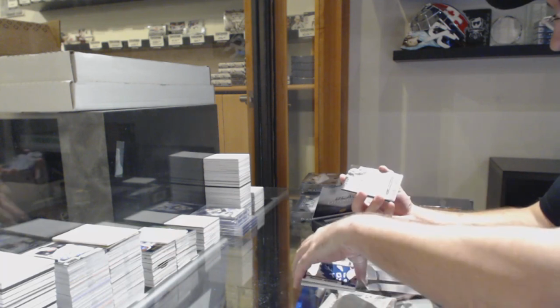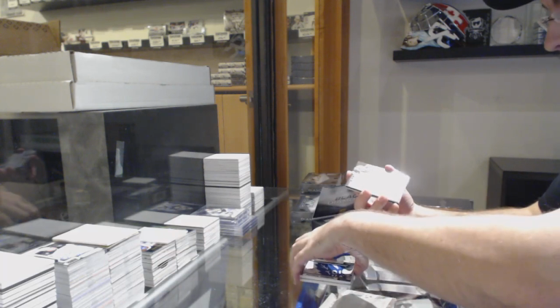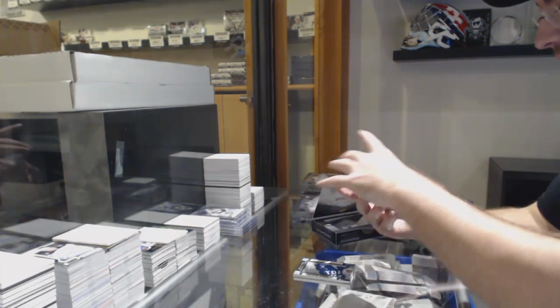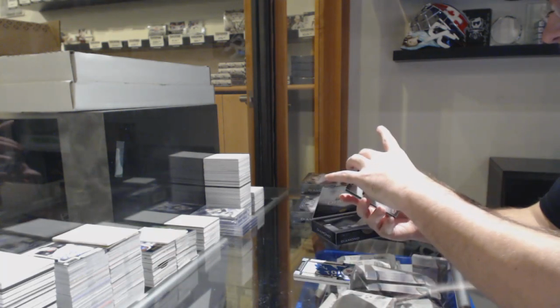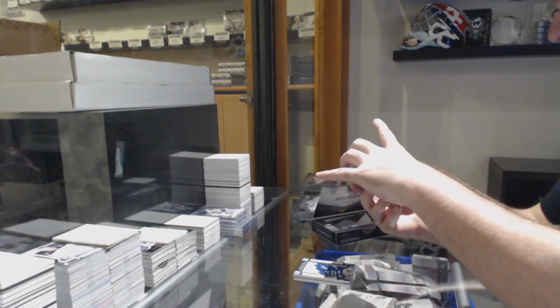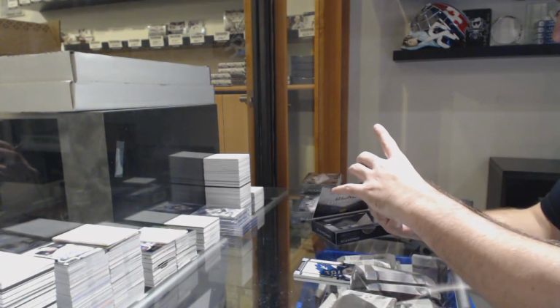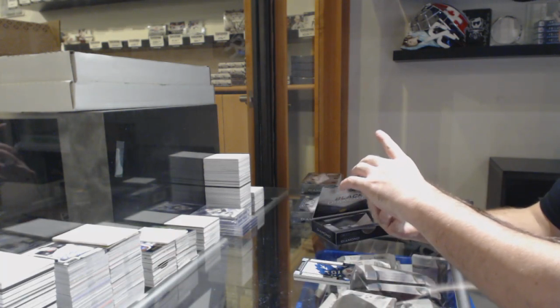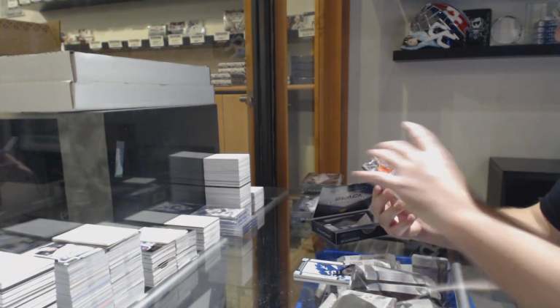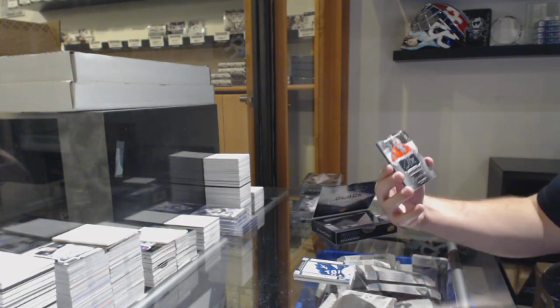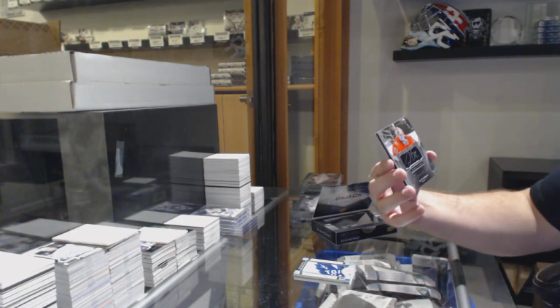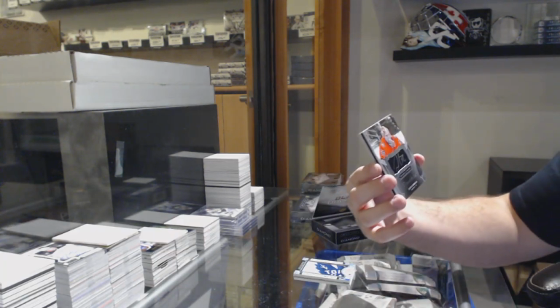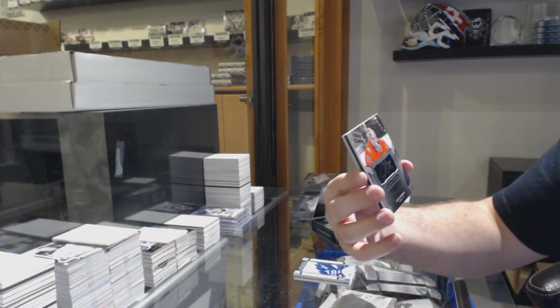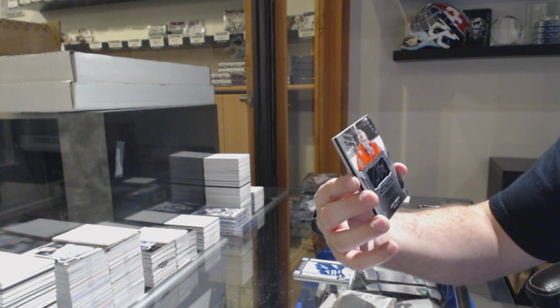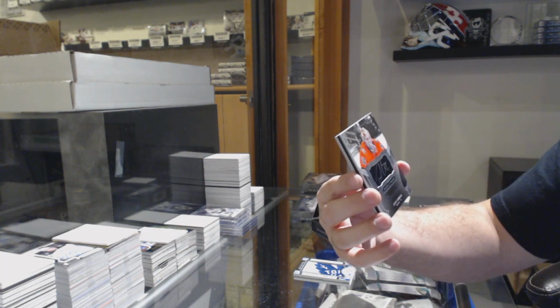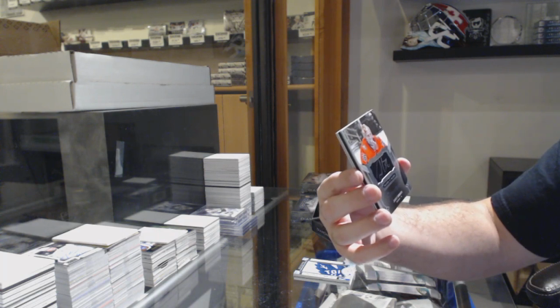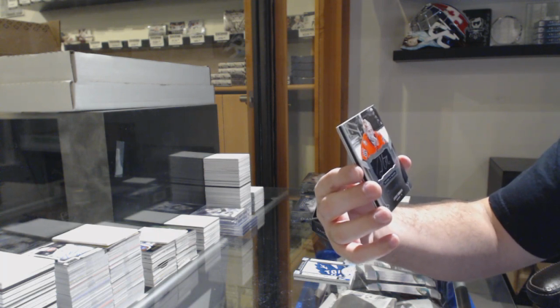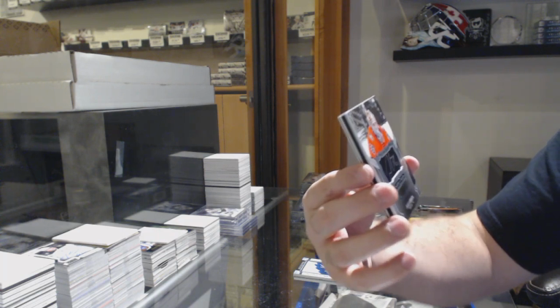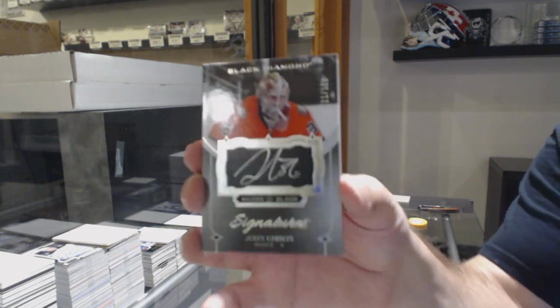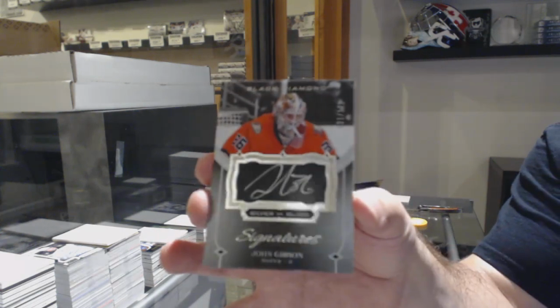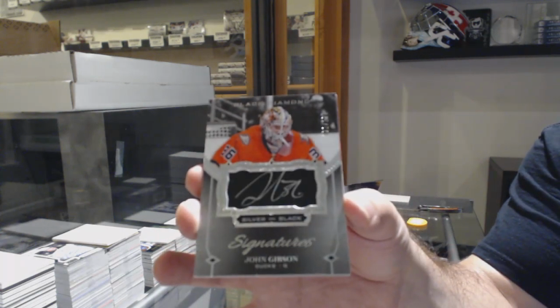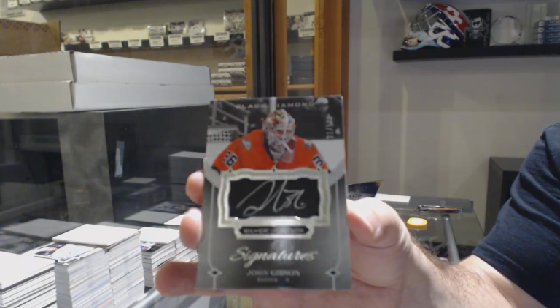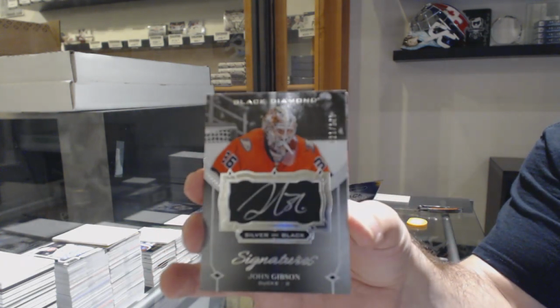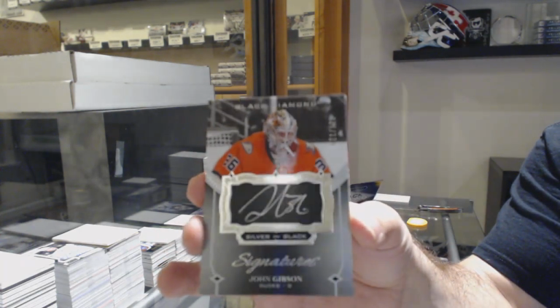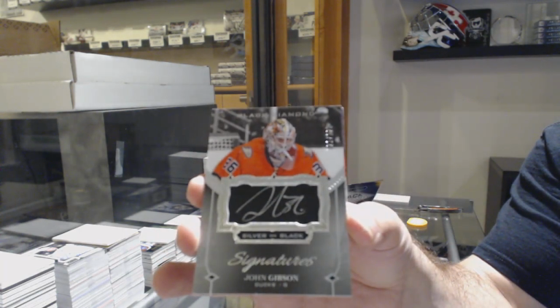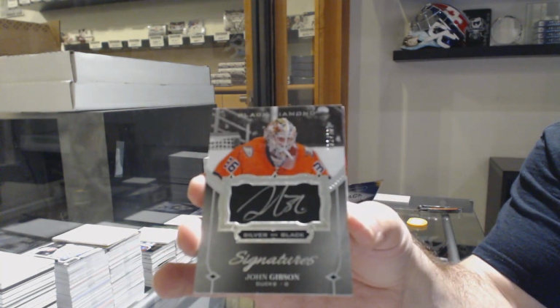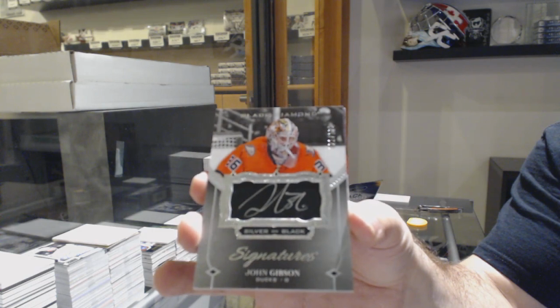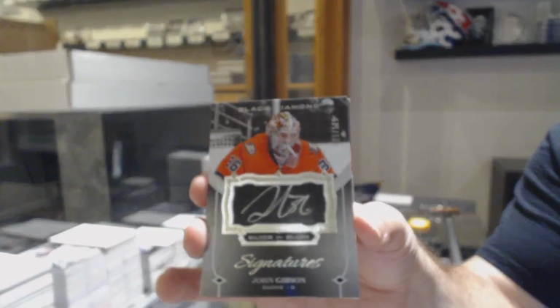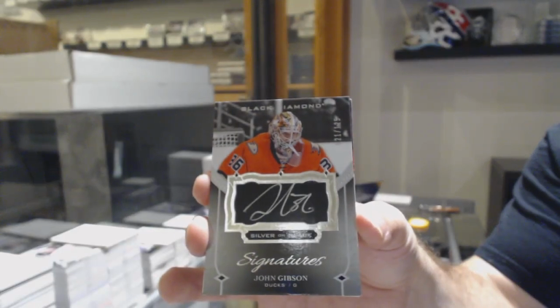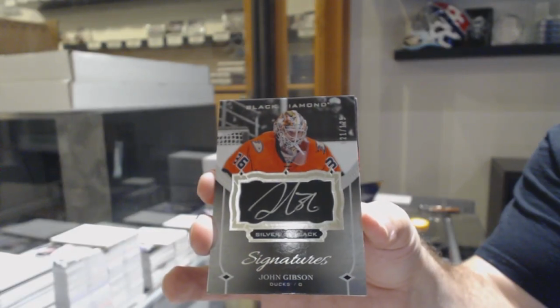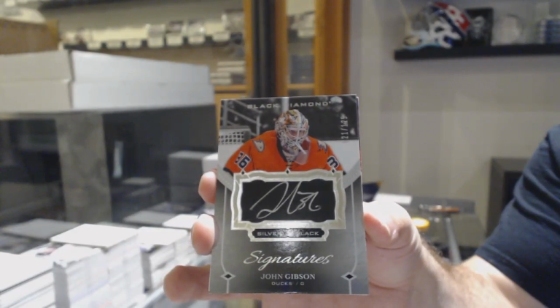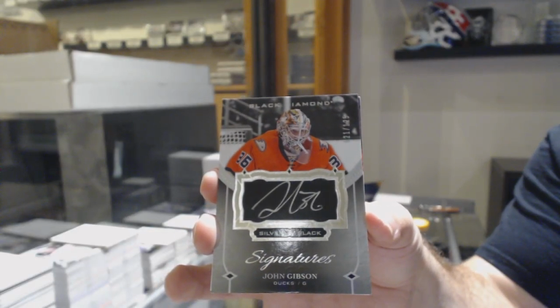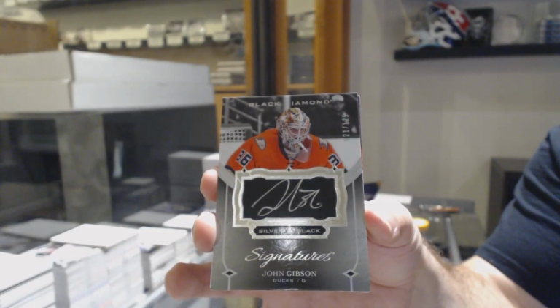For the Anaheim Ducks, Silver on Black — not a rookie, the signature is numbered 125 — John Gibson. Silver on Black, Gibson.